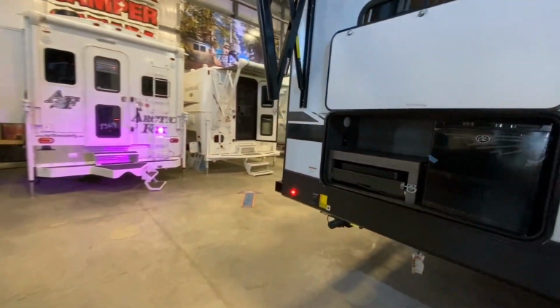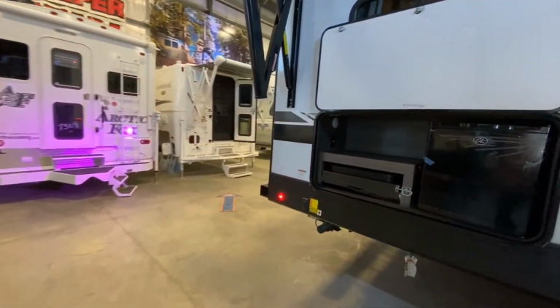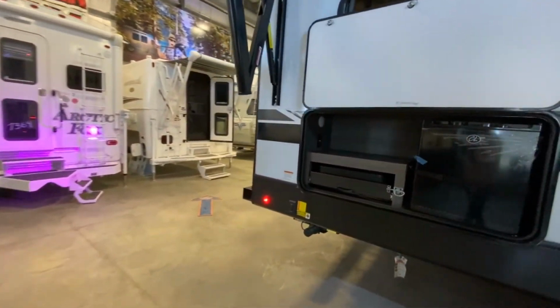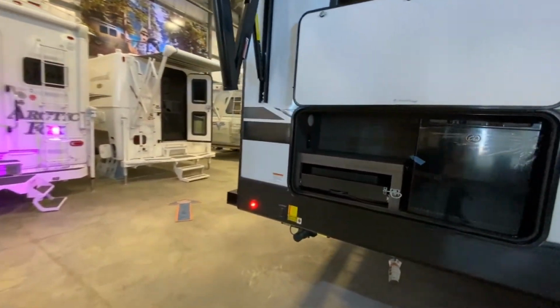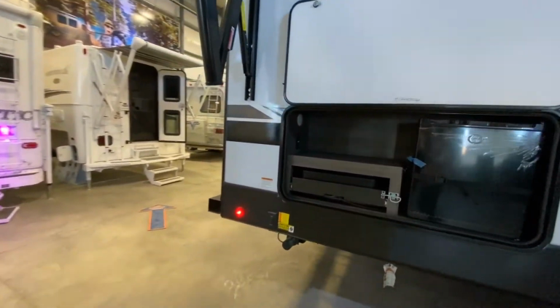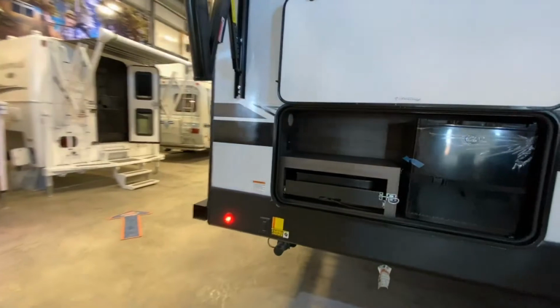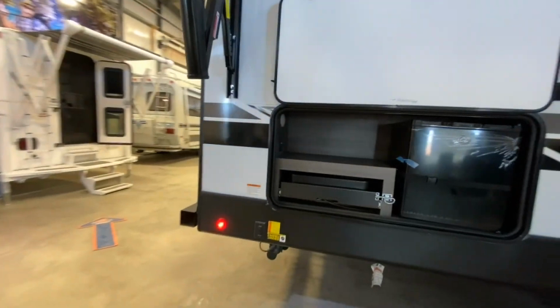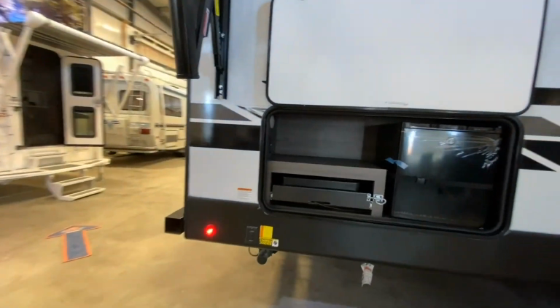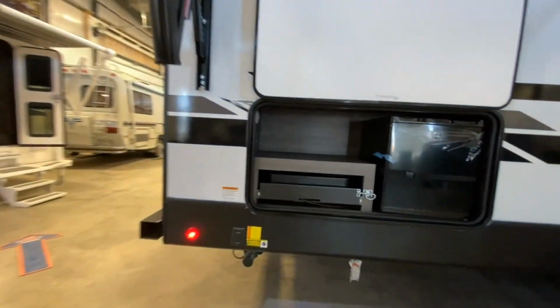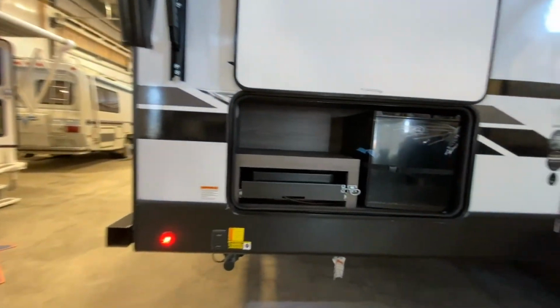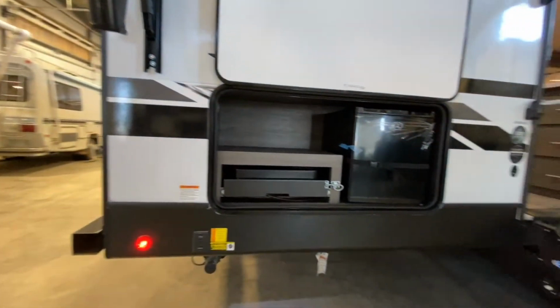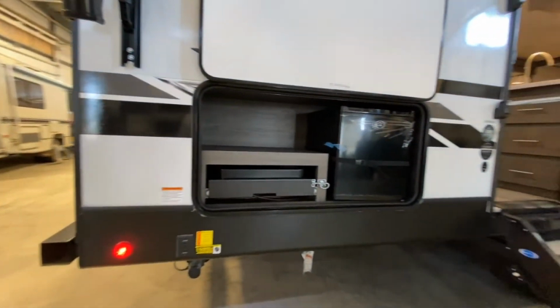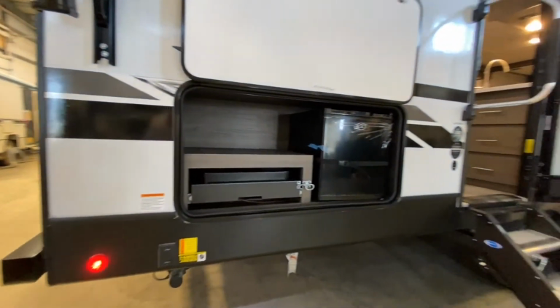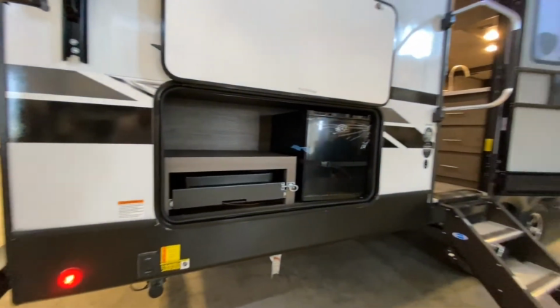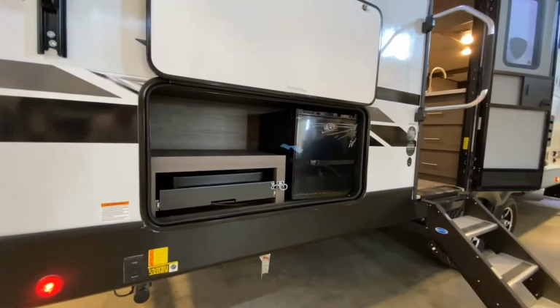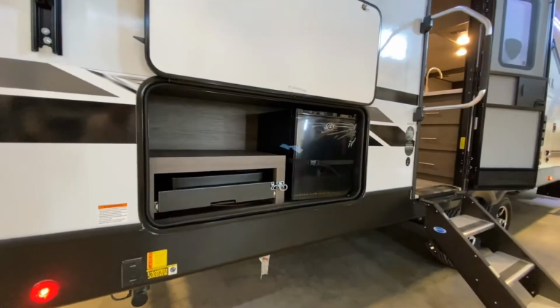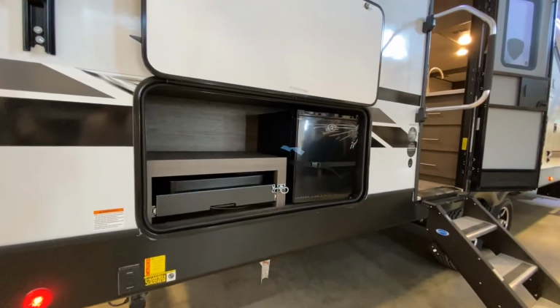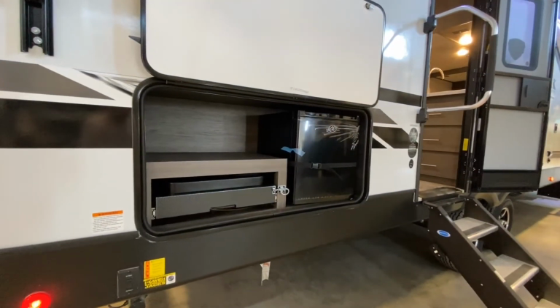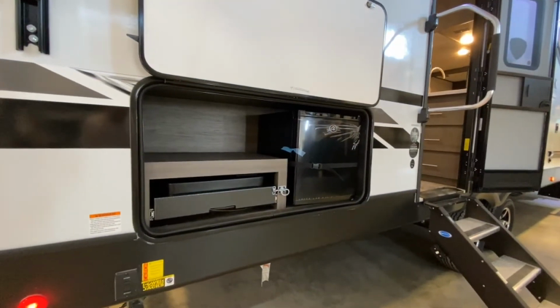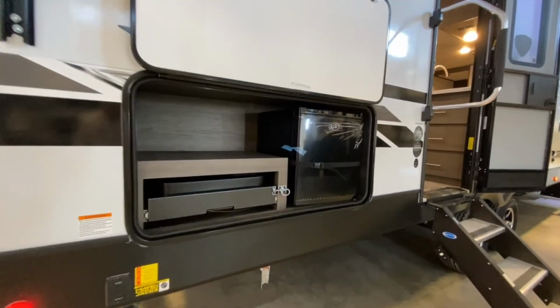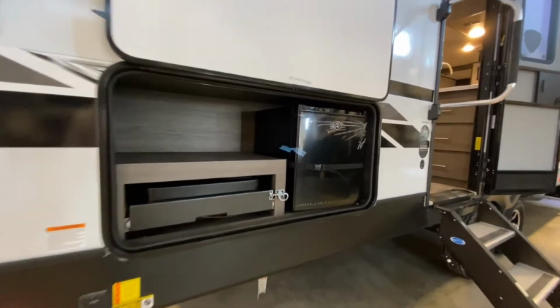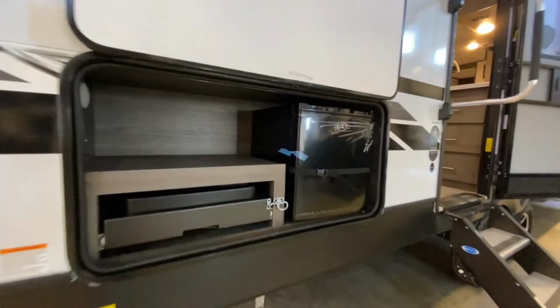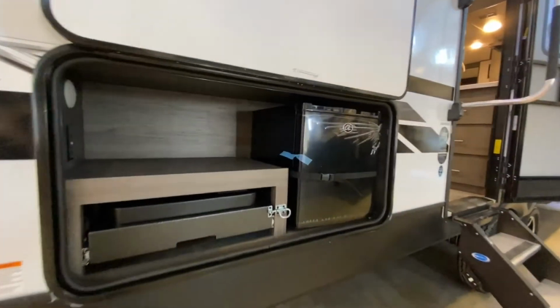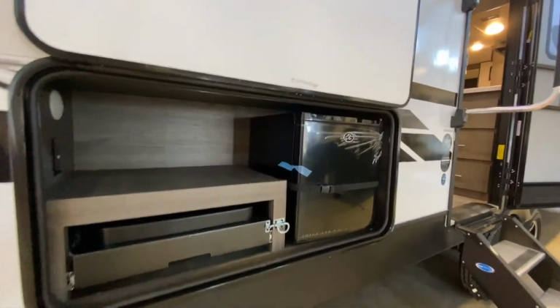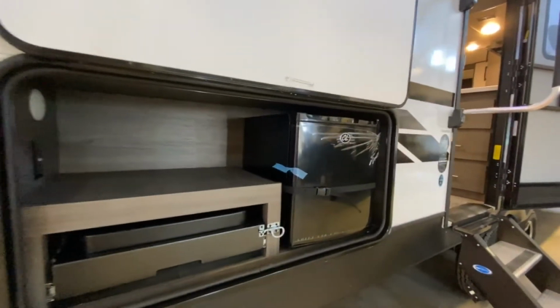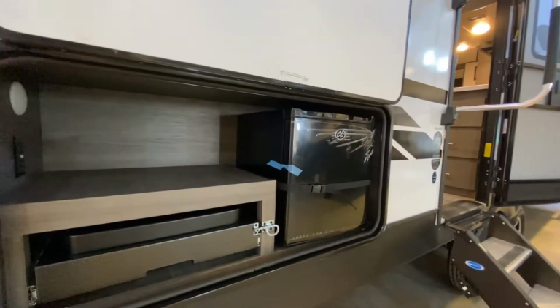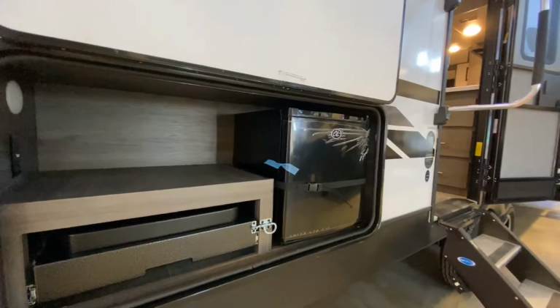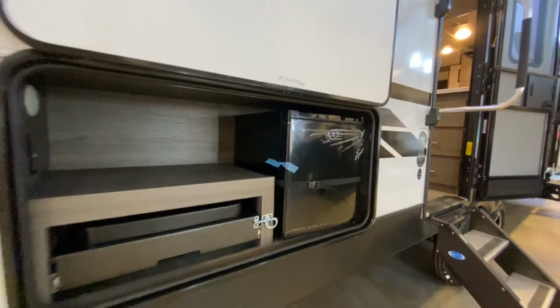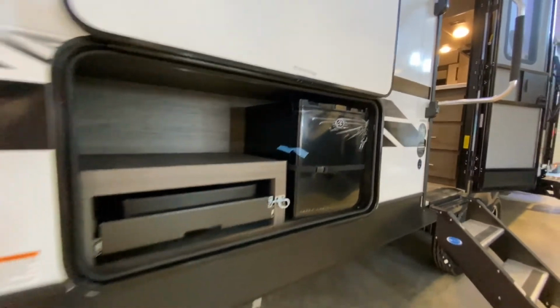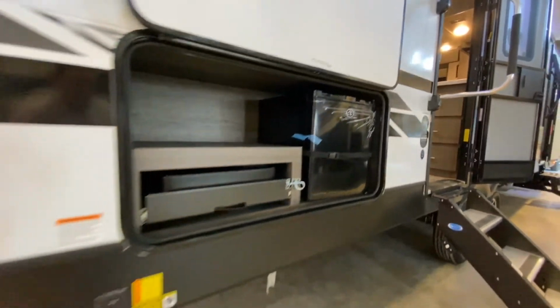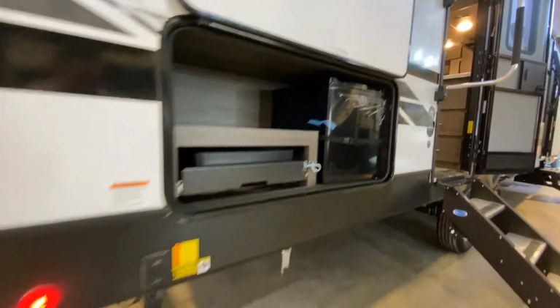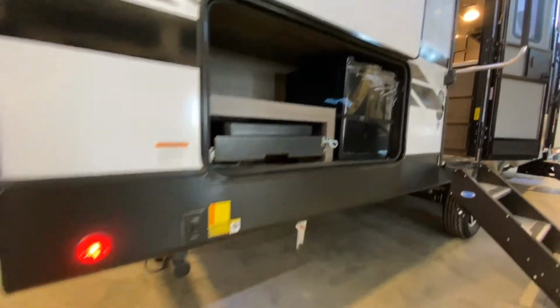You can find a small entertainment unit outside here, which has a grill and you also have a little beer fridge.